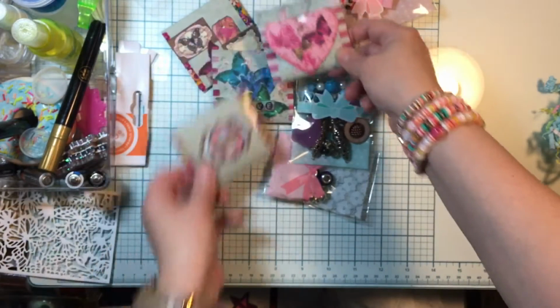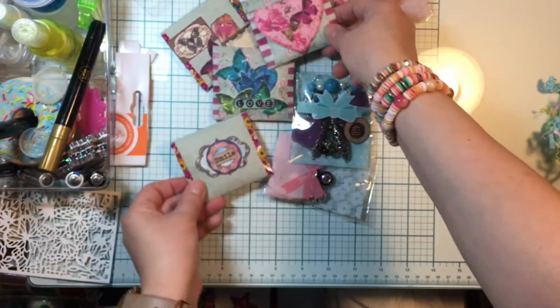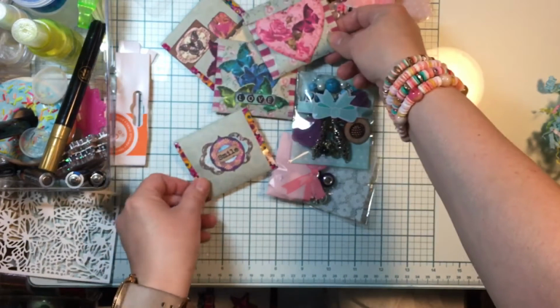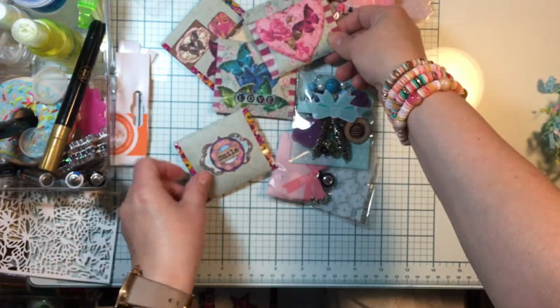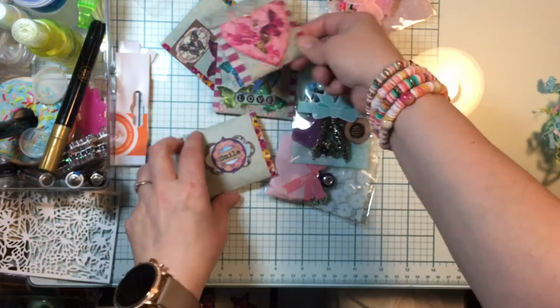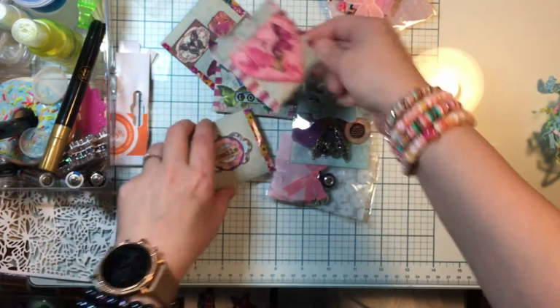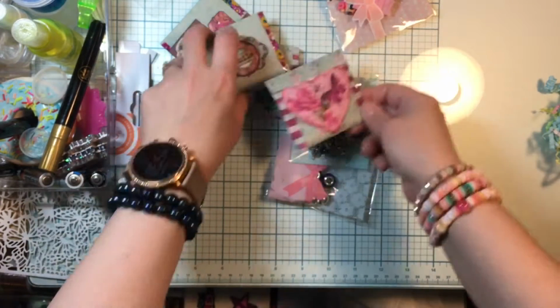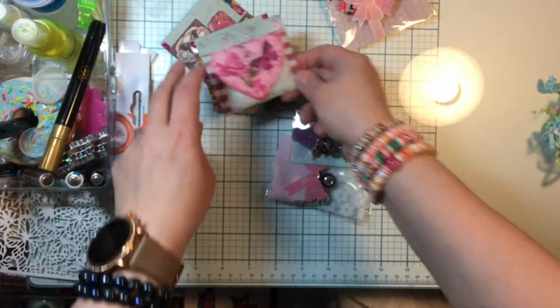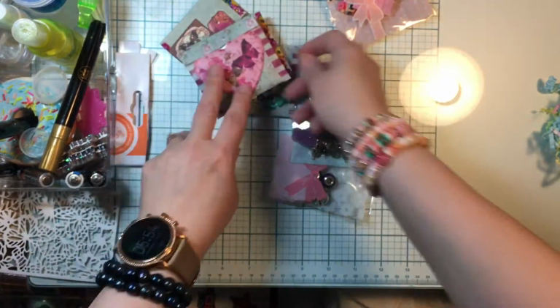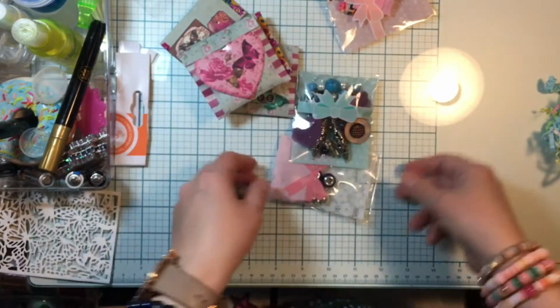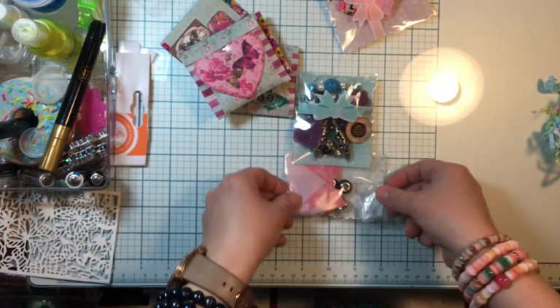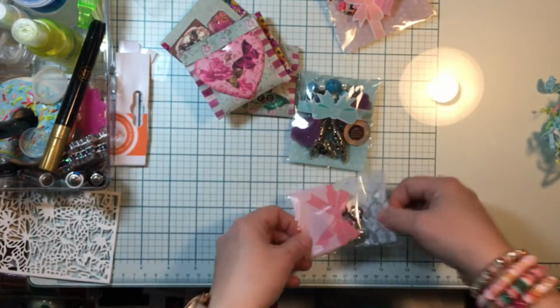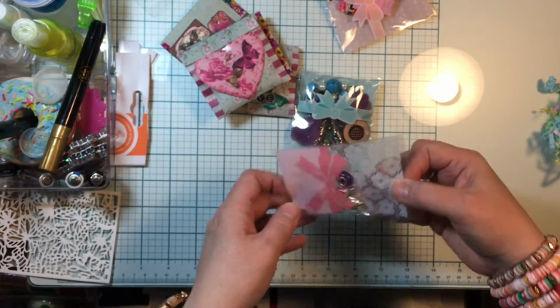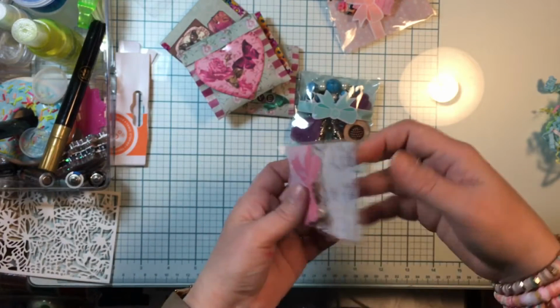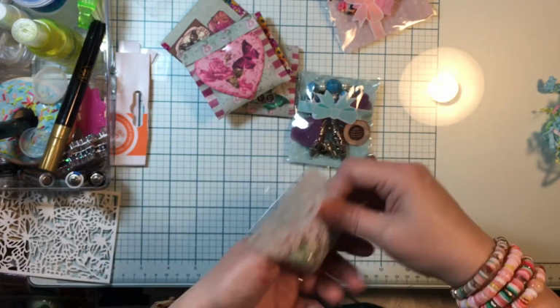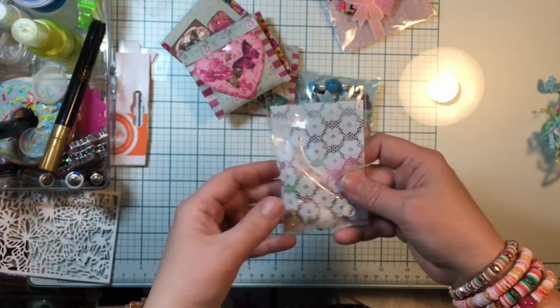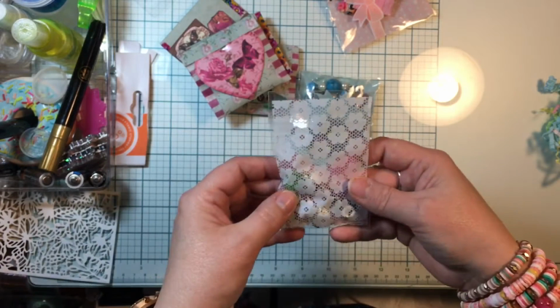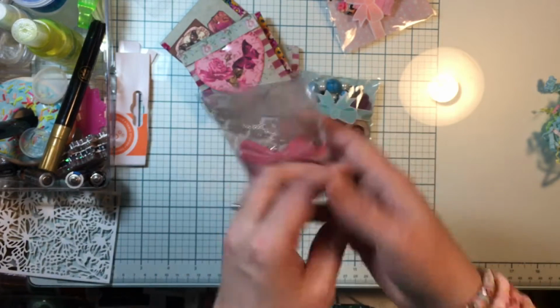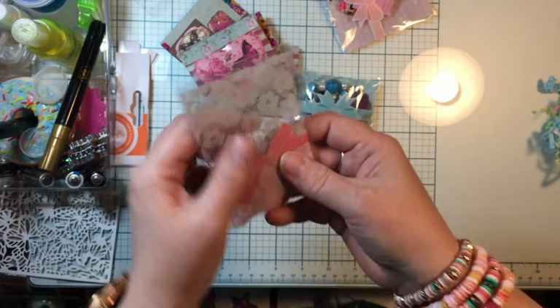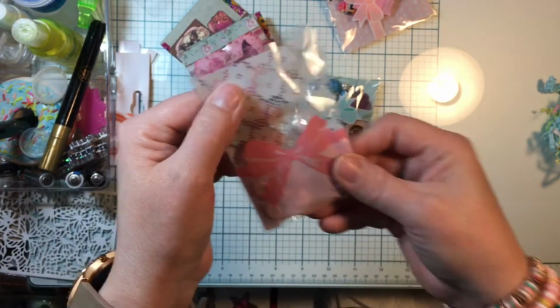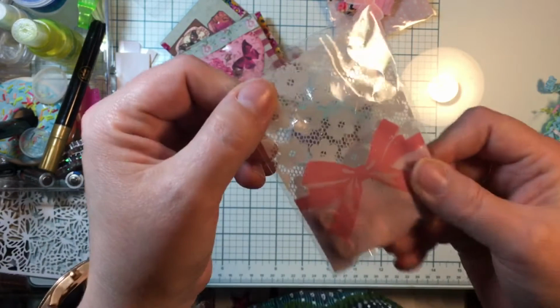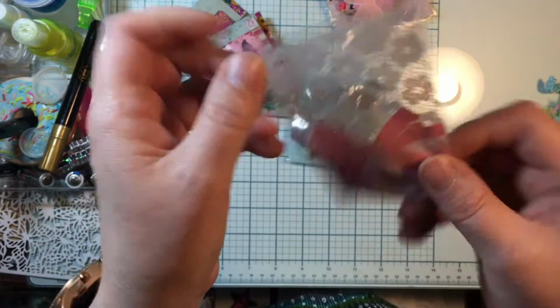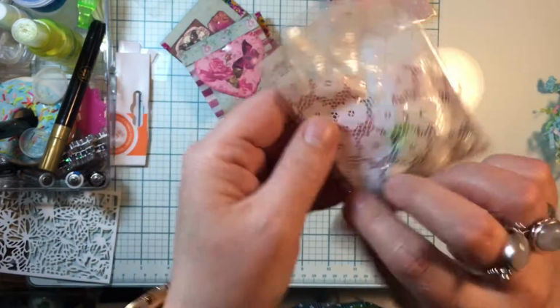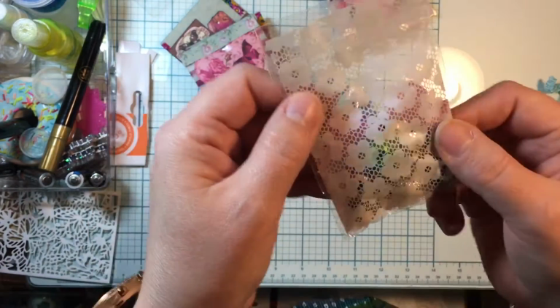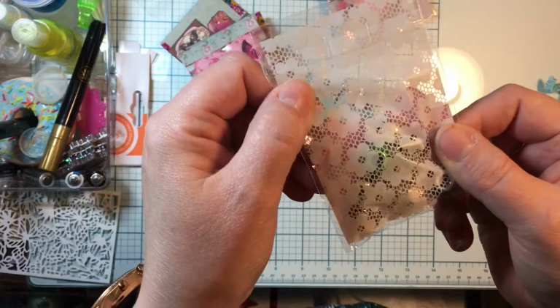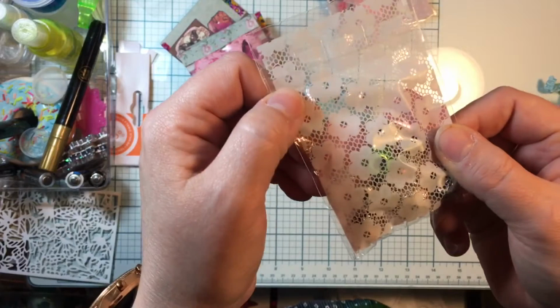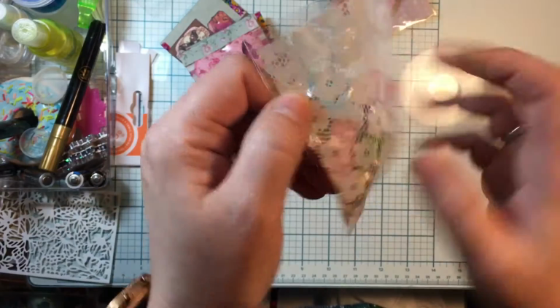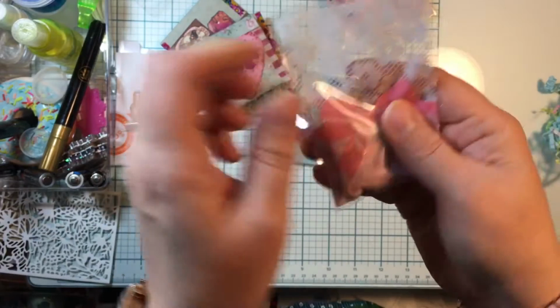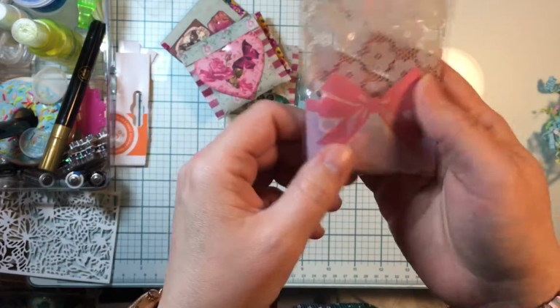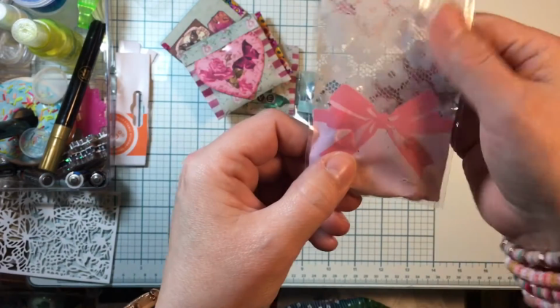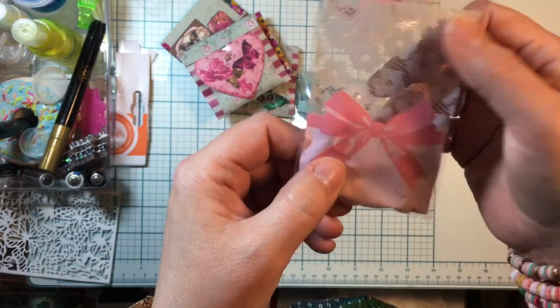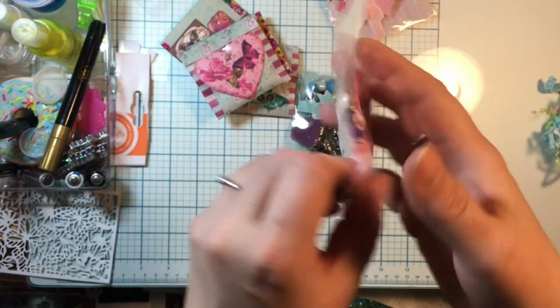All together really nicely packaged — thank you! Where should we start? Oh, look at this bag, it's got some fun lacy material look to it.